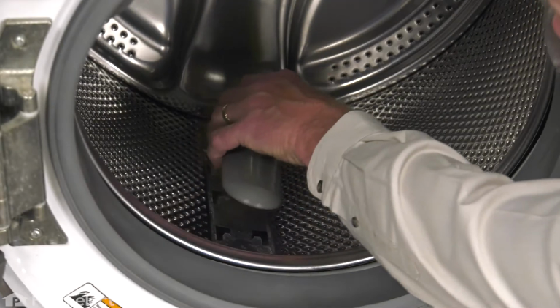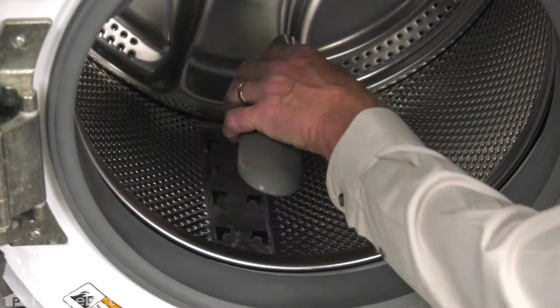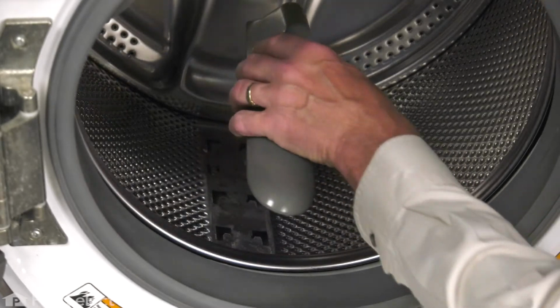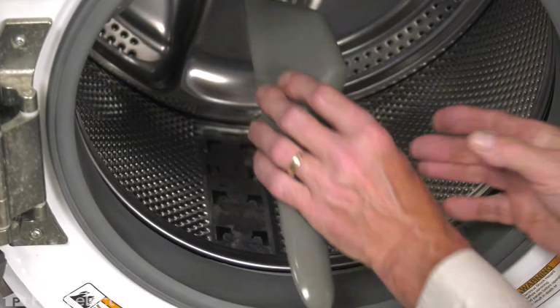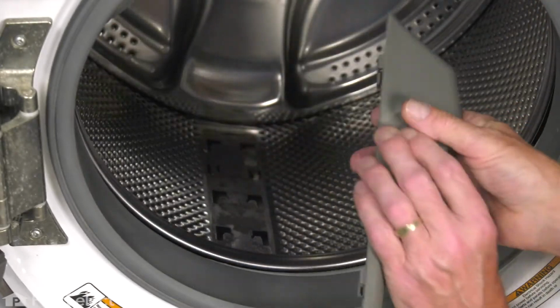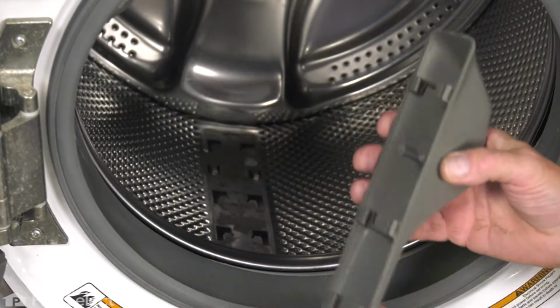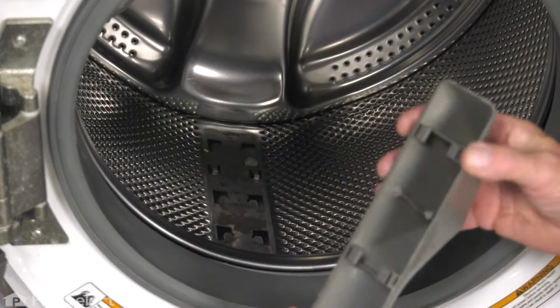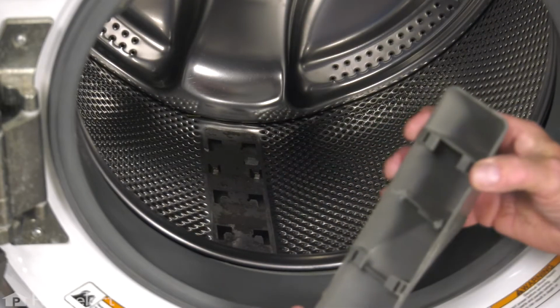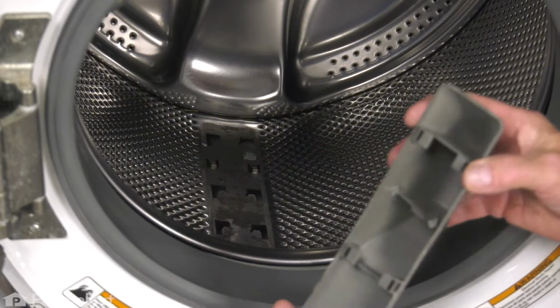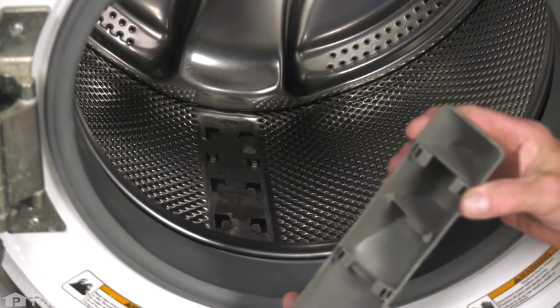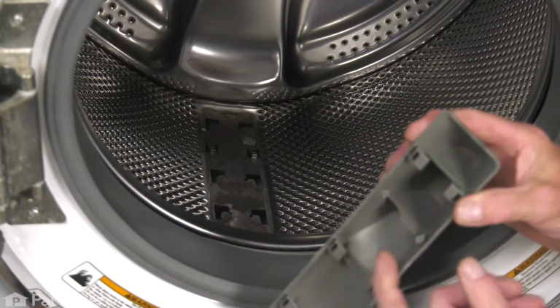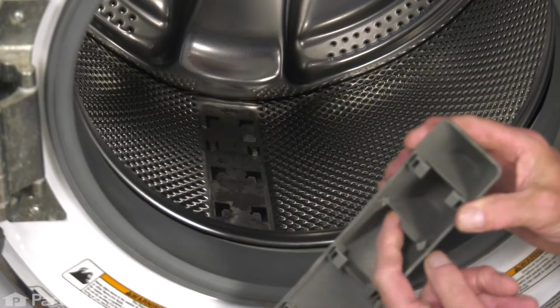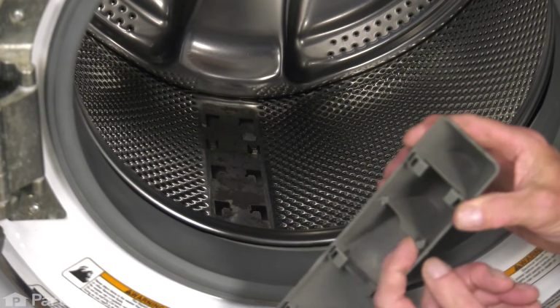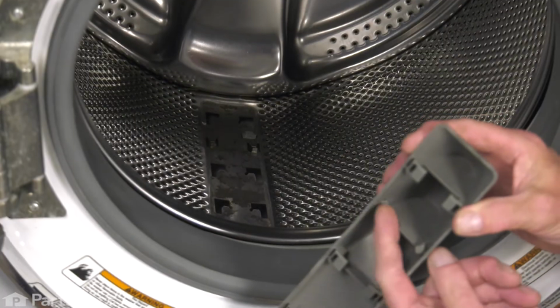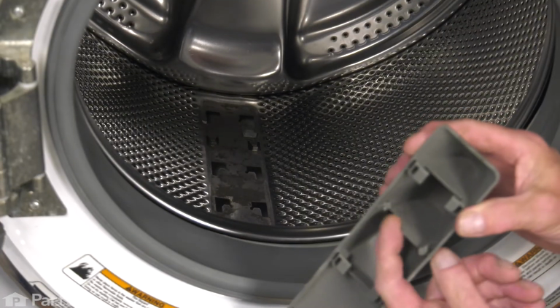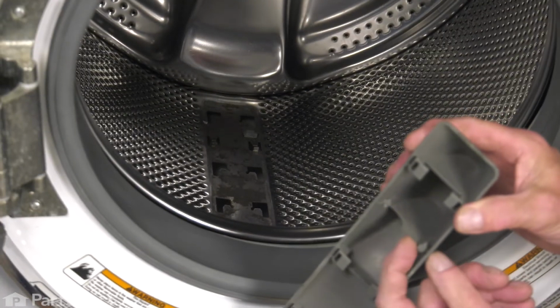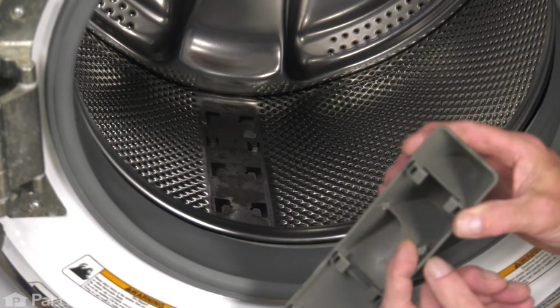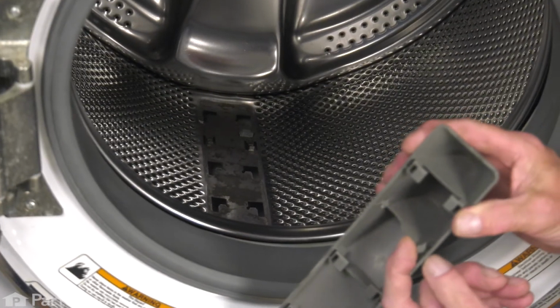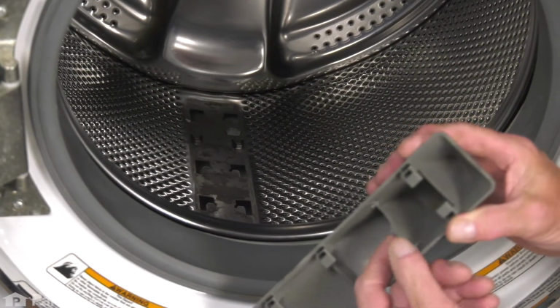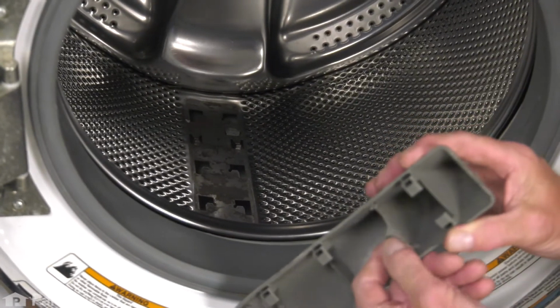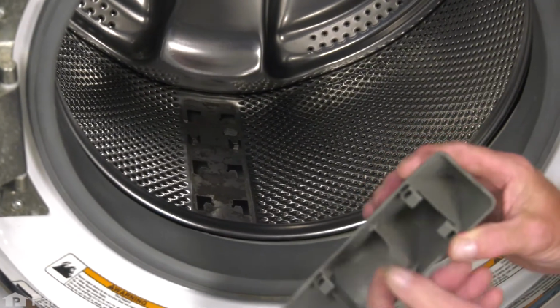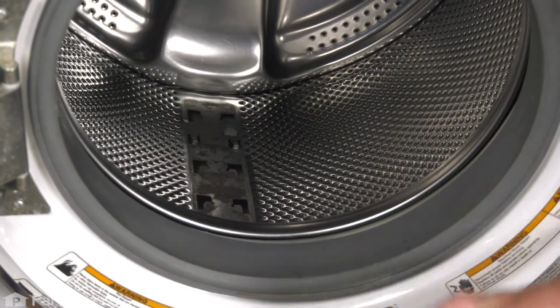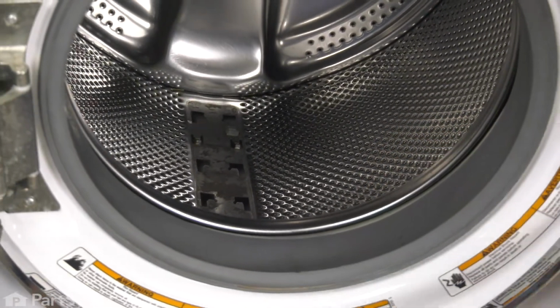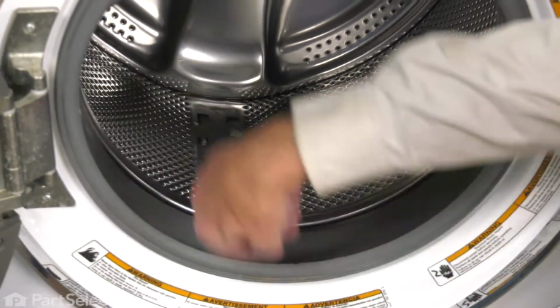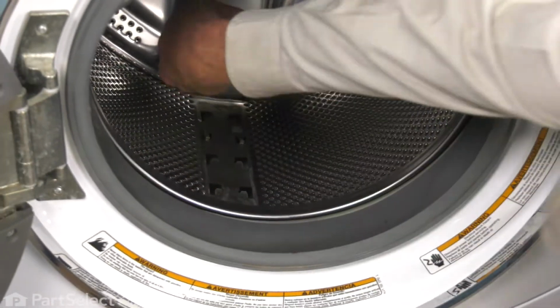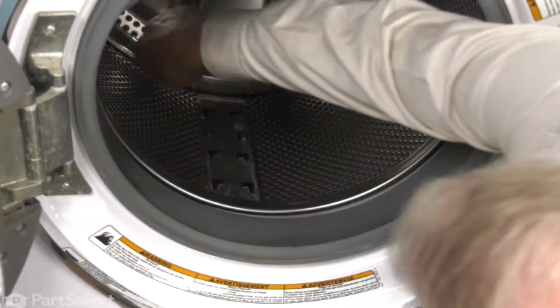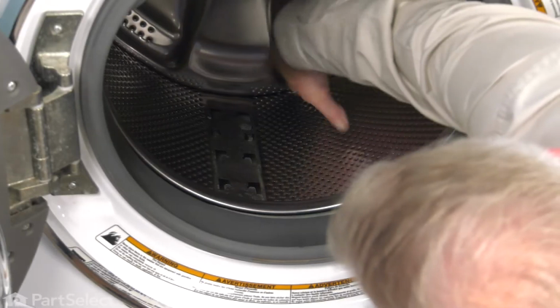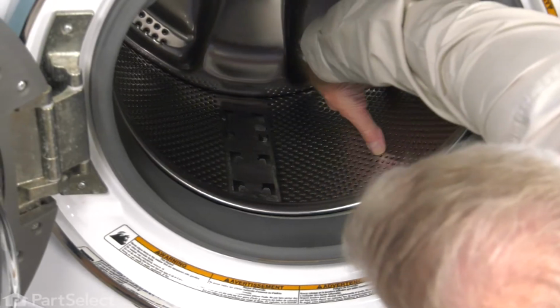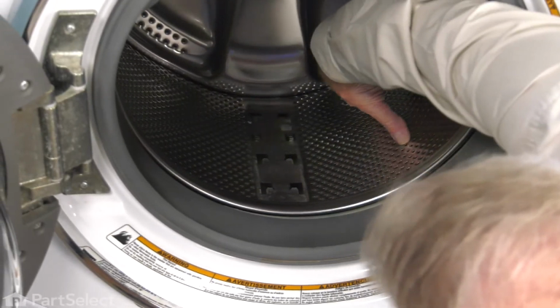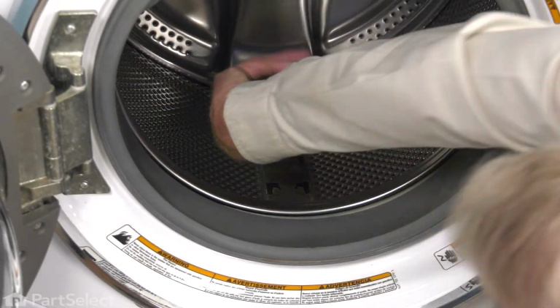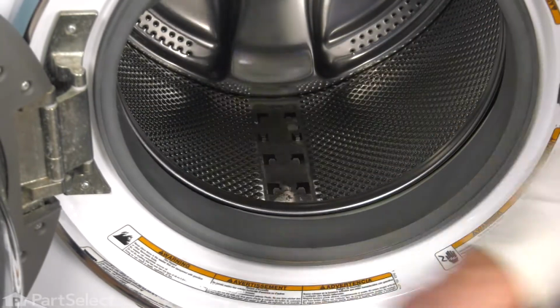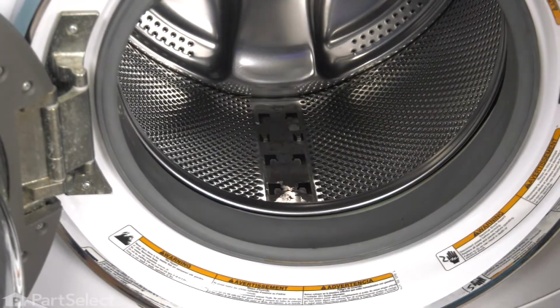Once we drive that back a bit, it should break itself free. There's typically a small plastic portion here that will break off. Make sure you remove that from inside of the drum.